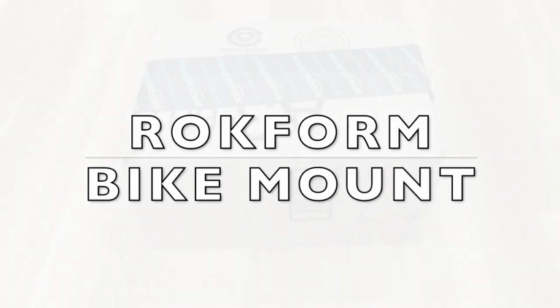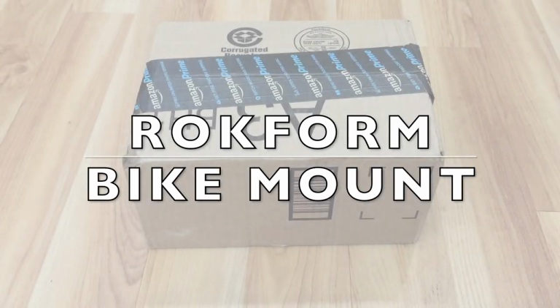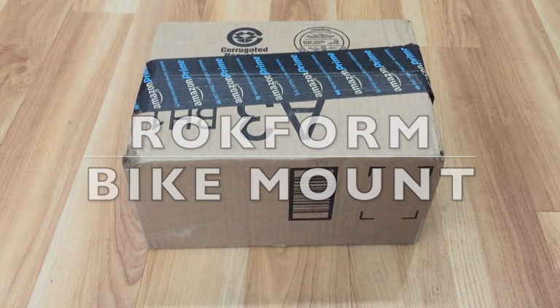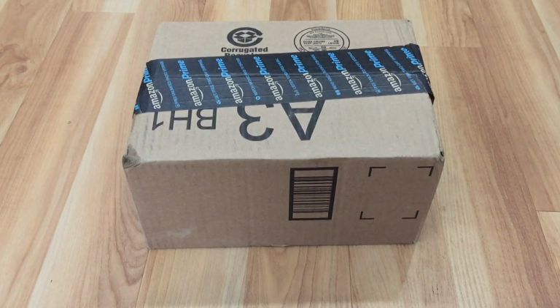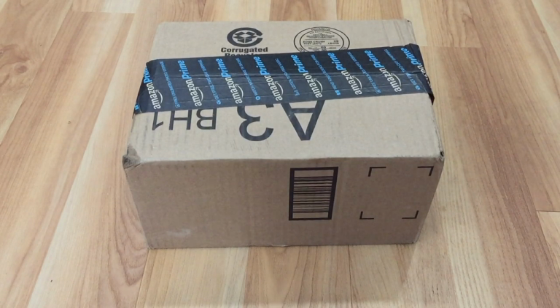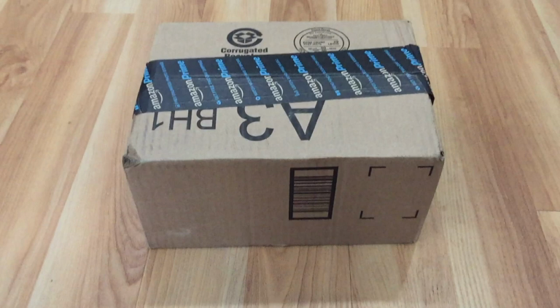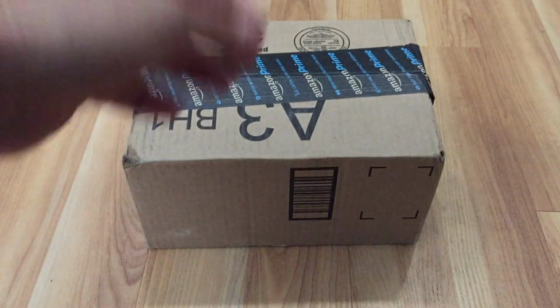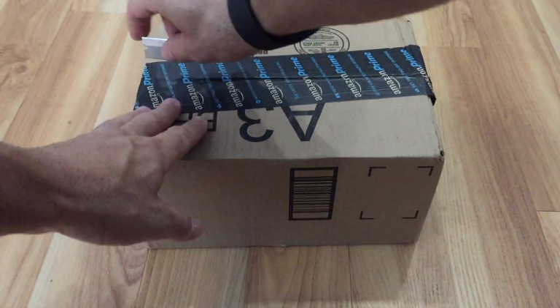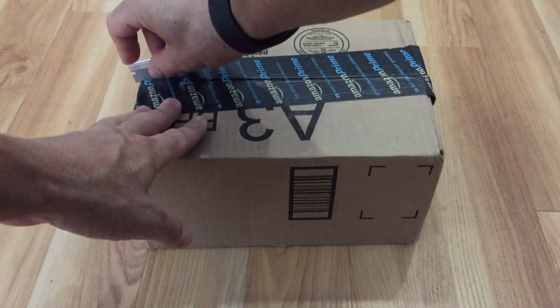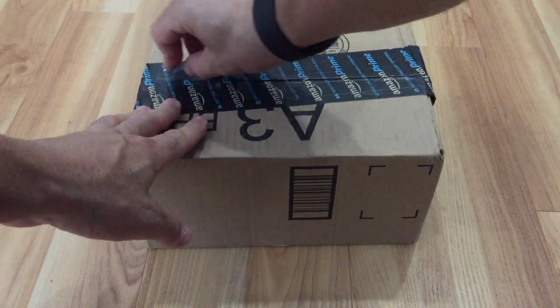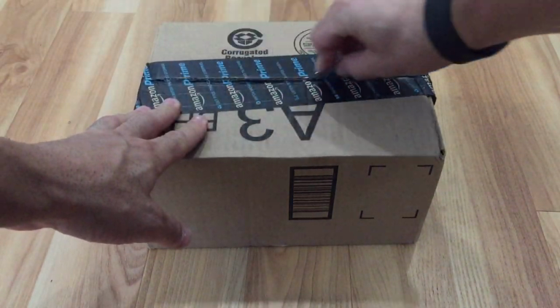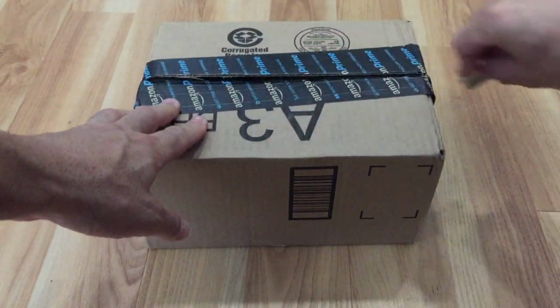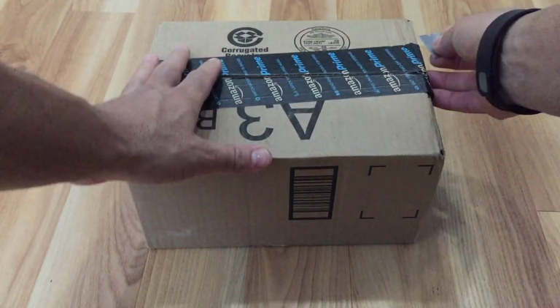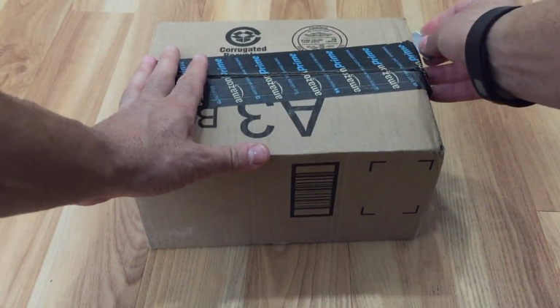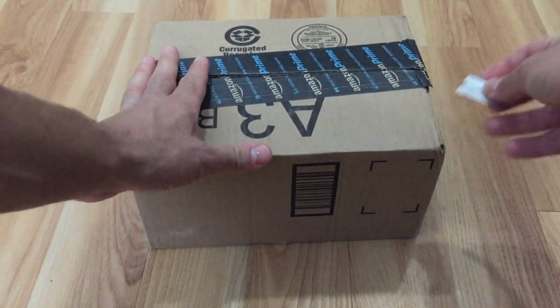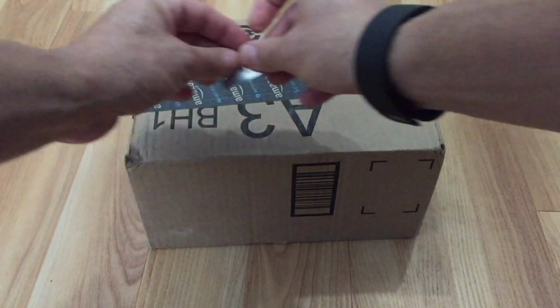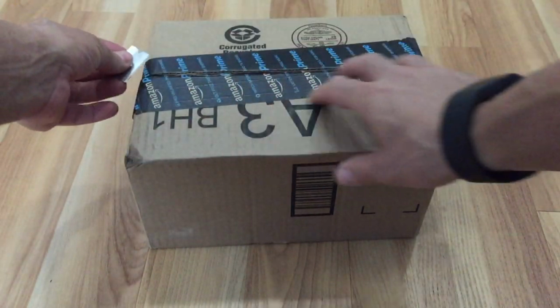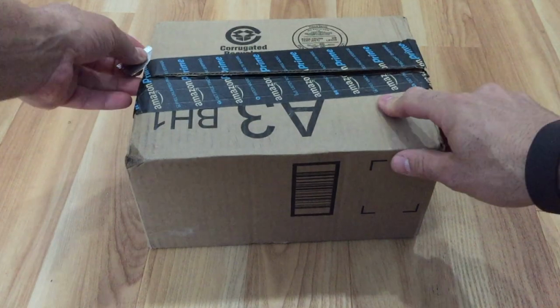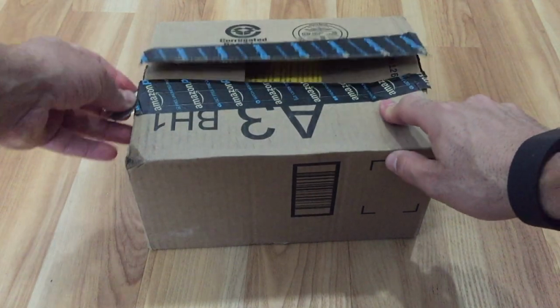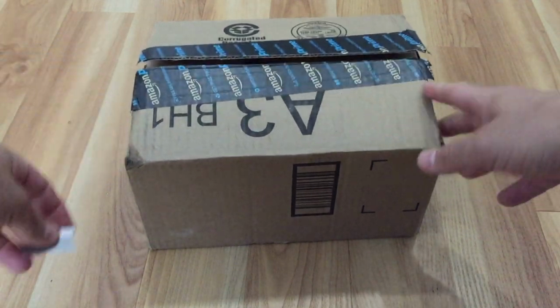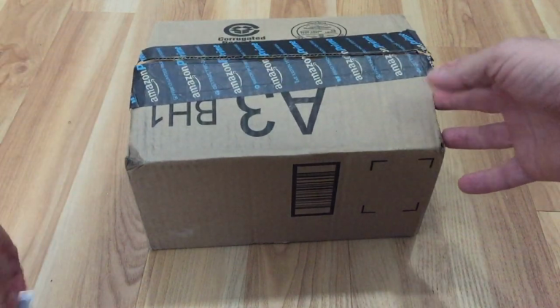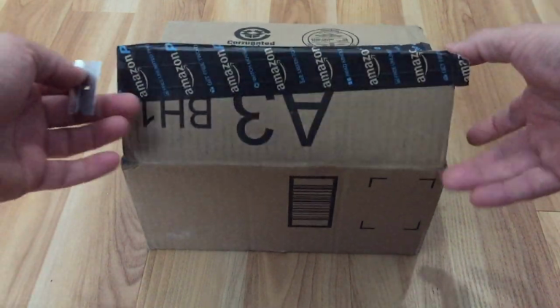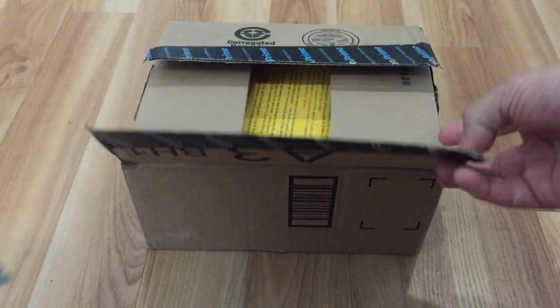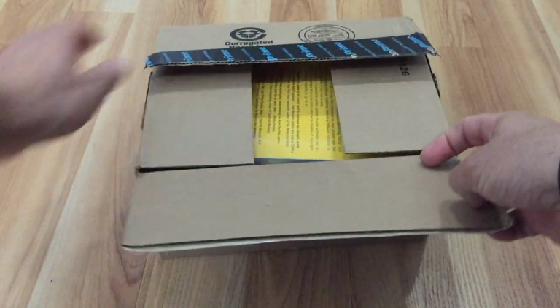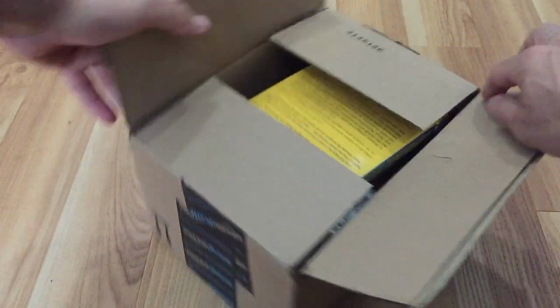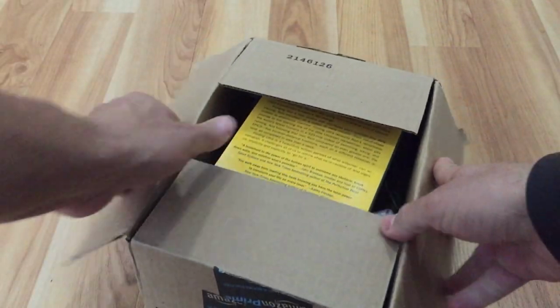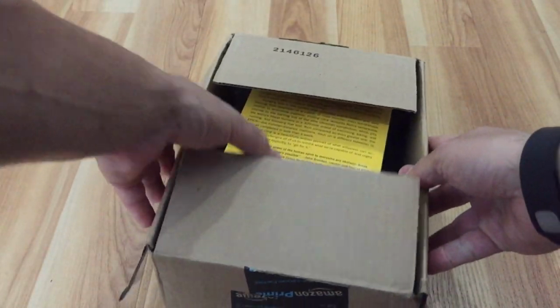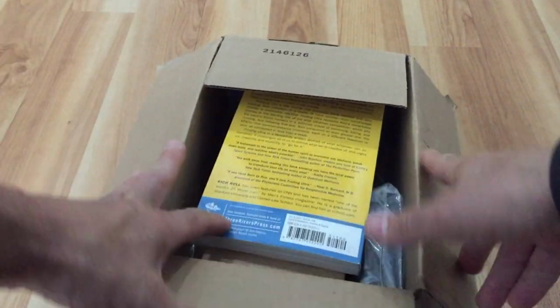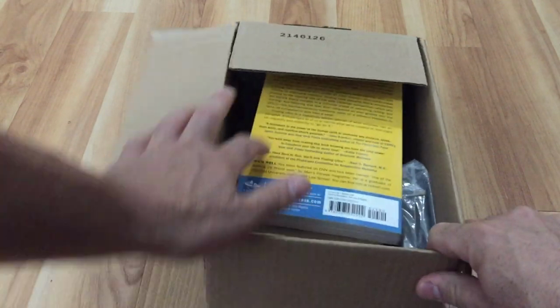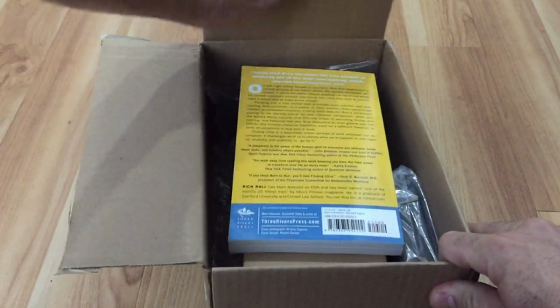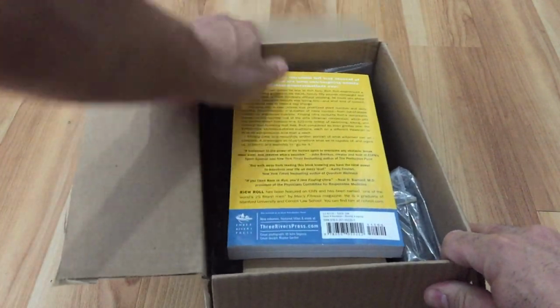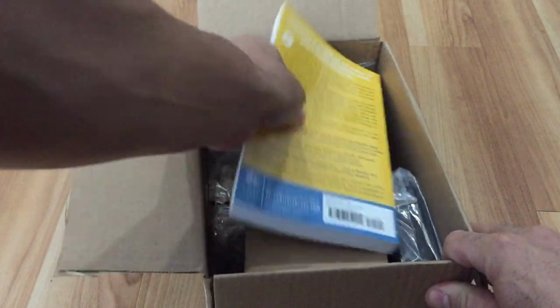Hey guys, Michael here with Primal Ledger and Leatherworks. I've got another video for you today. This is not an unboxing or a review or anything like that. Technically I am opening a box, but I just wanted to share this cool piece of kit that I found, especially to you guys out there who like to bike.